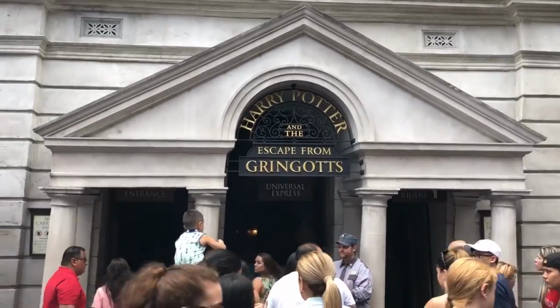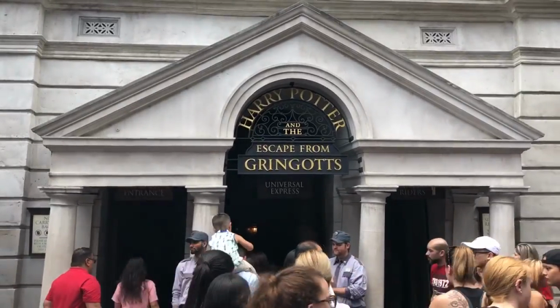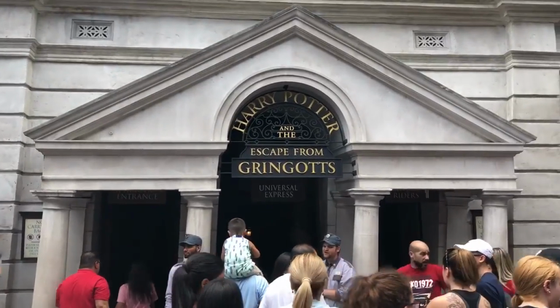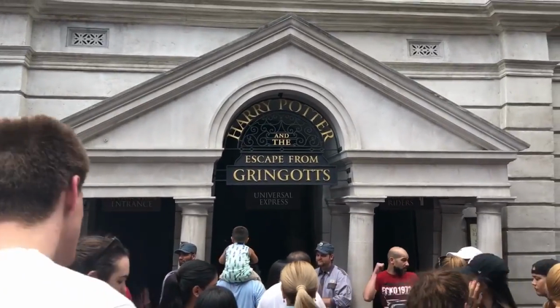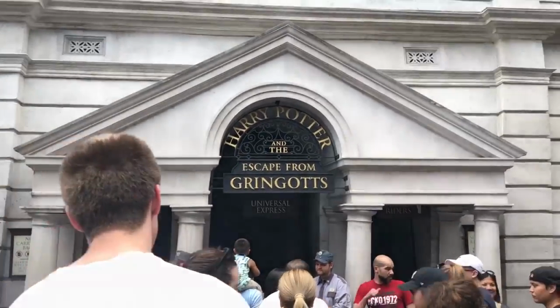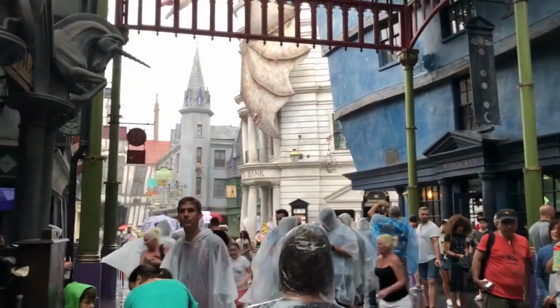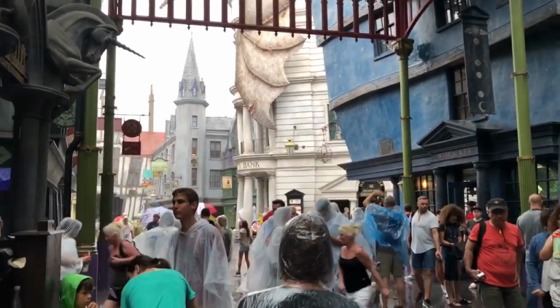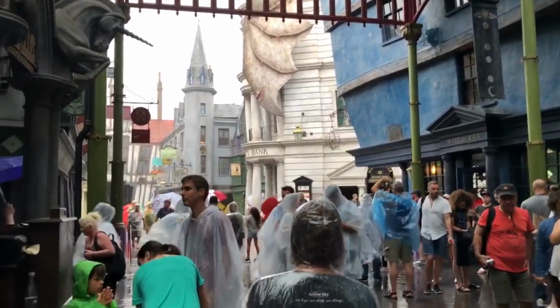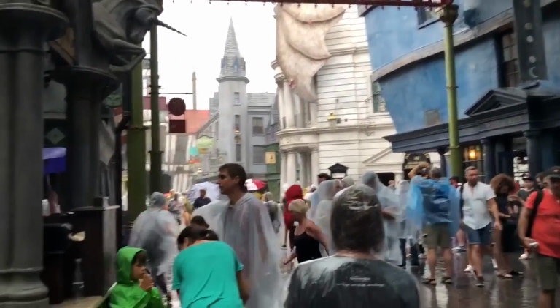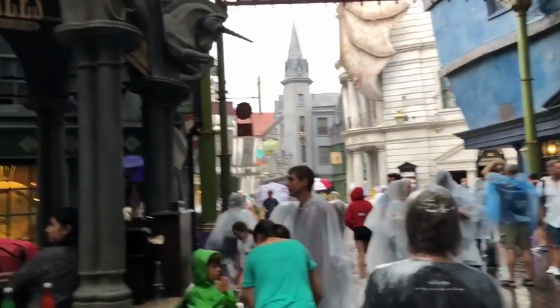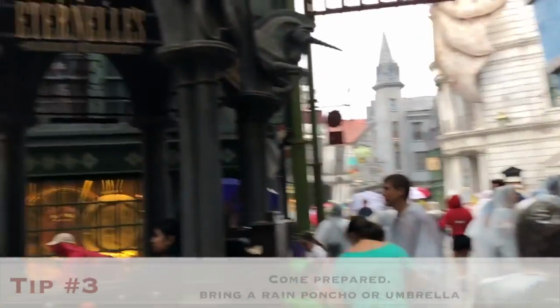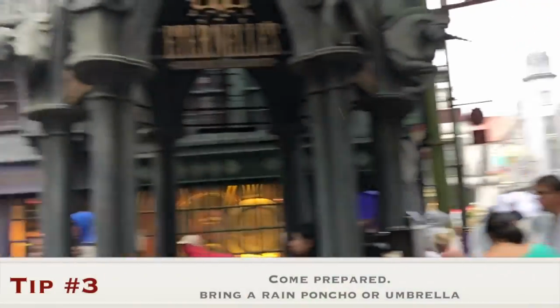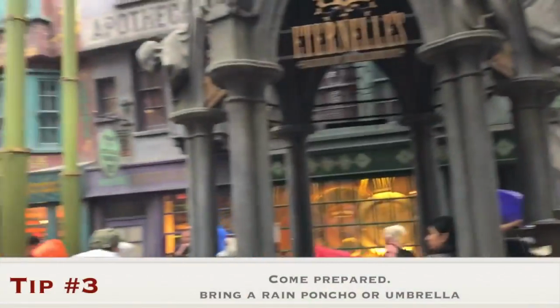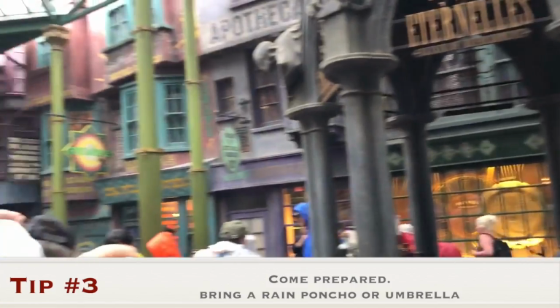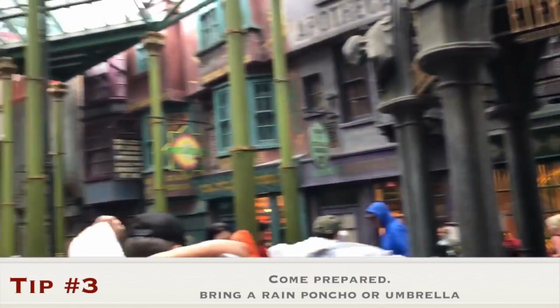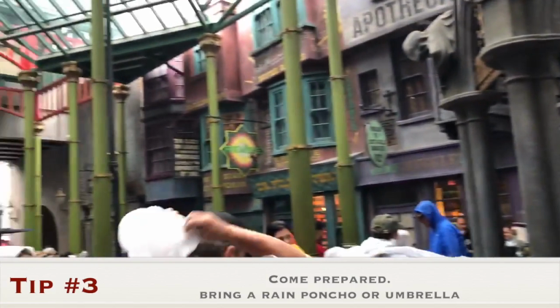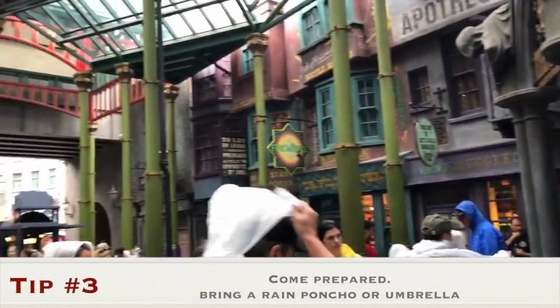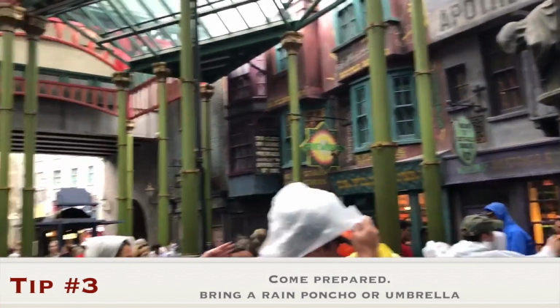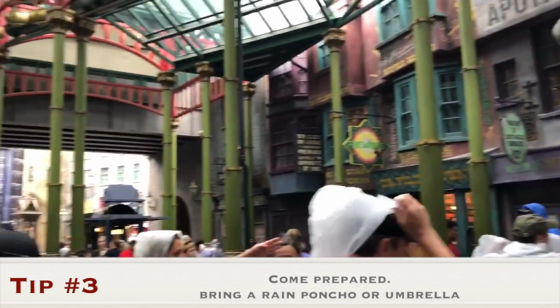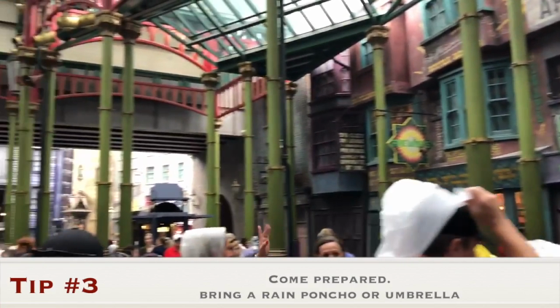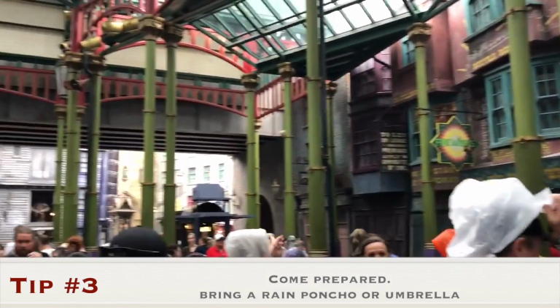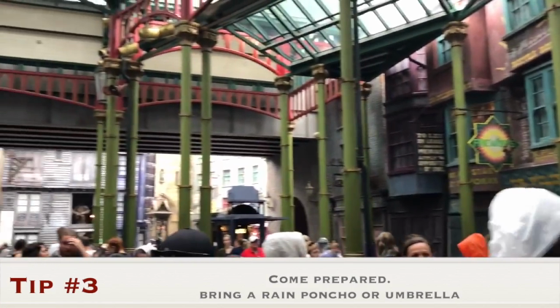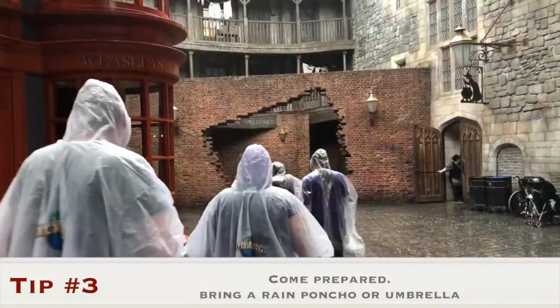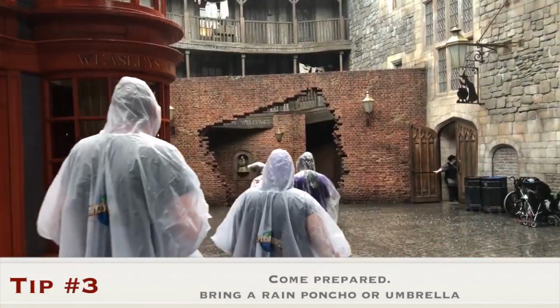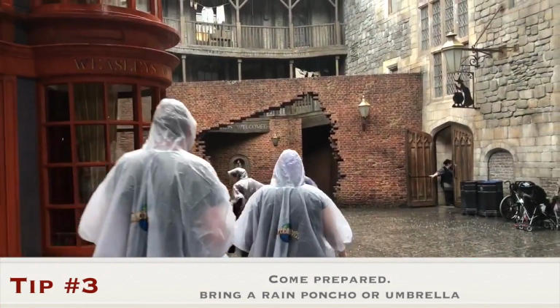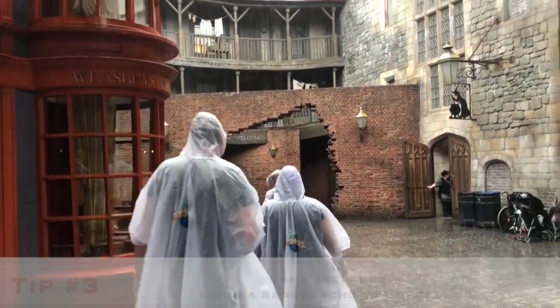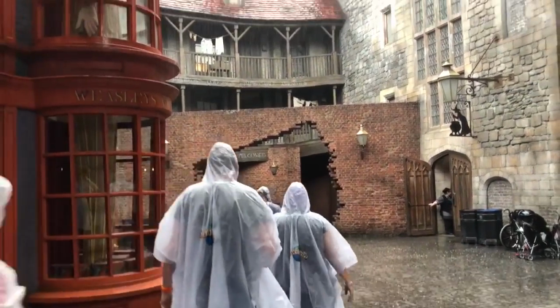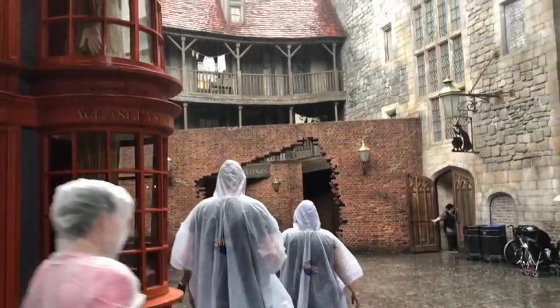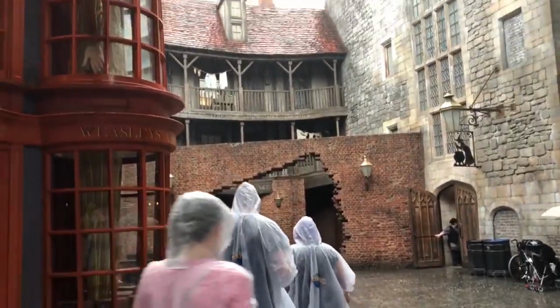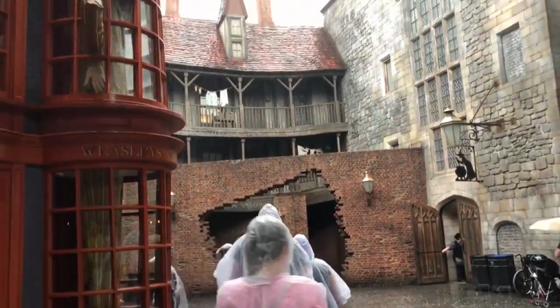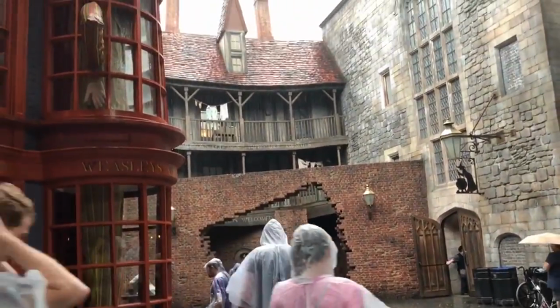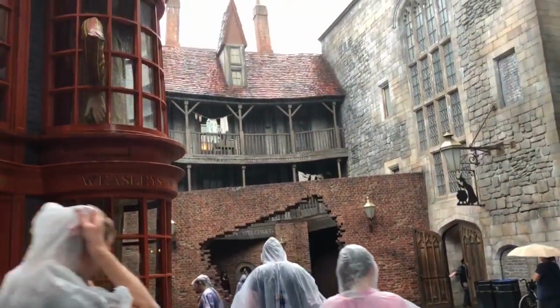As soon as we came out of the Harry Potter ride, that's when the rain came down on us. So I recommend coming prepared — bring a rain poncho or umbrella. They probably sell them there, but if you just come prepared it's going to be so much easier.